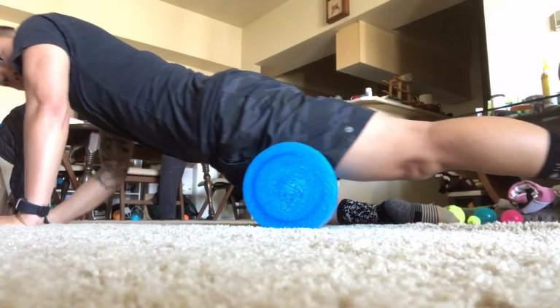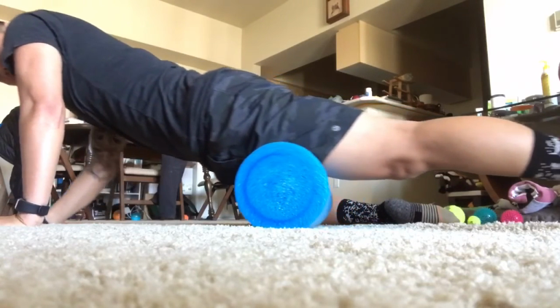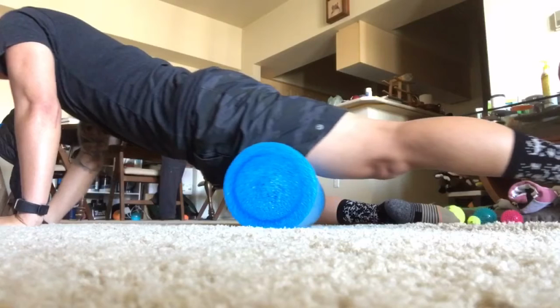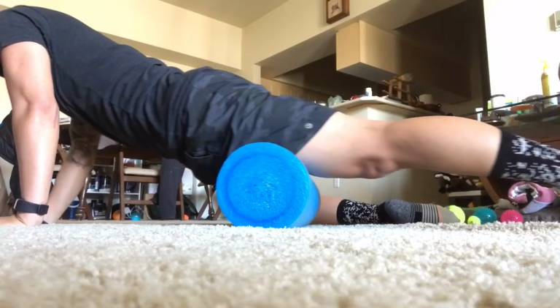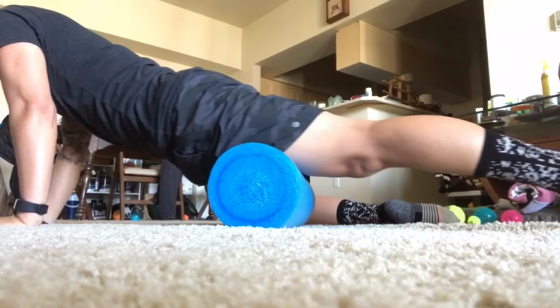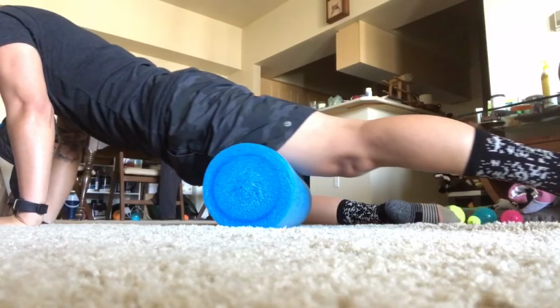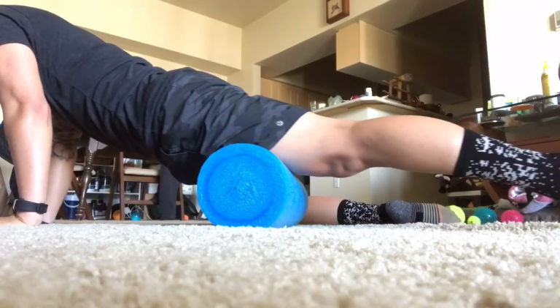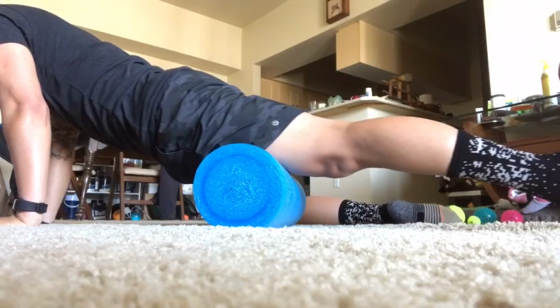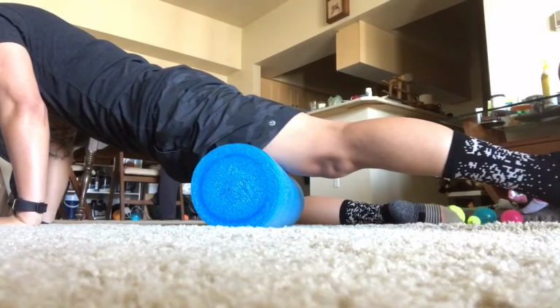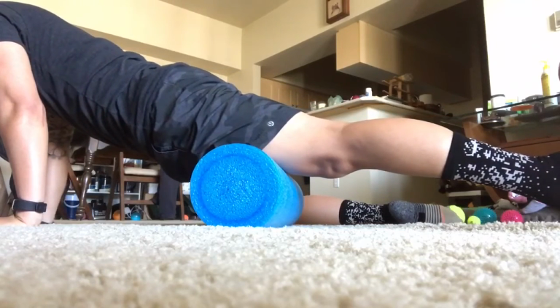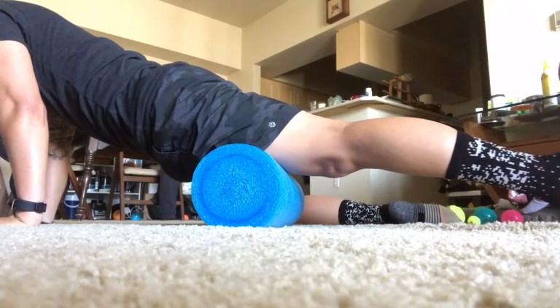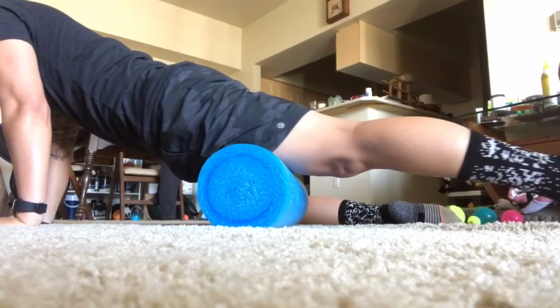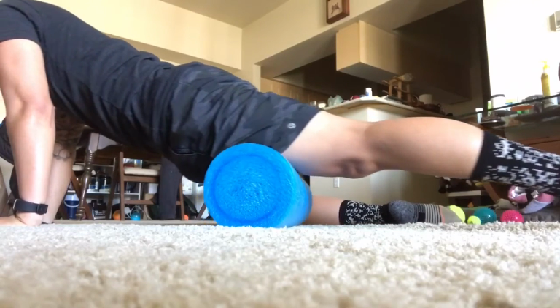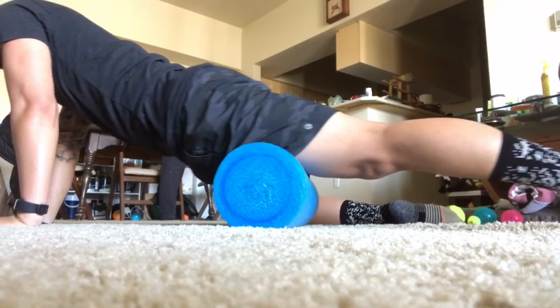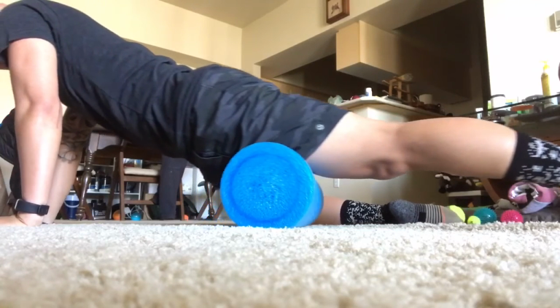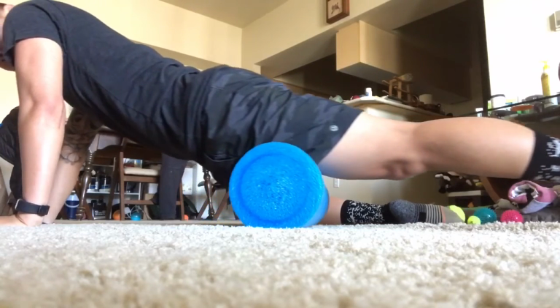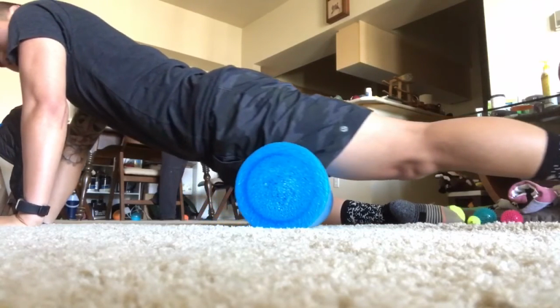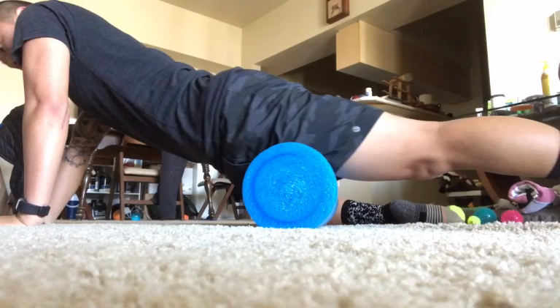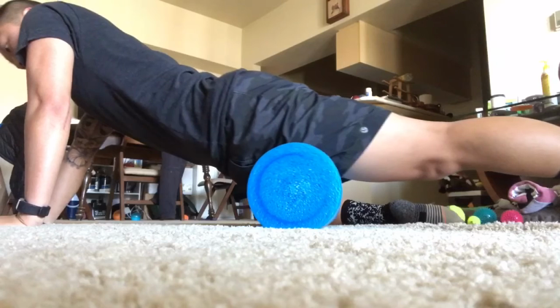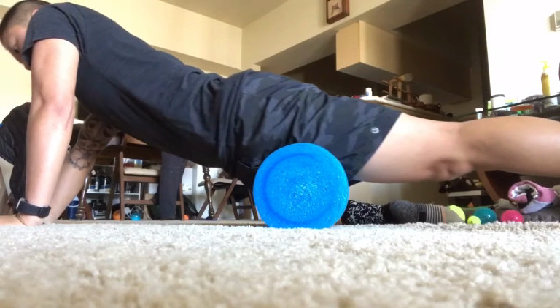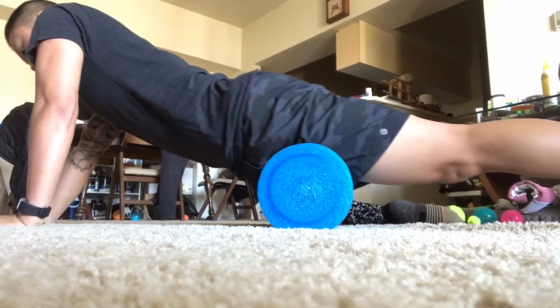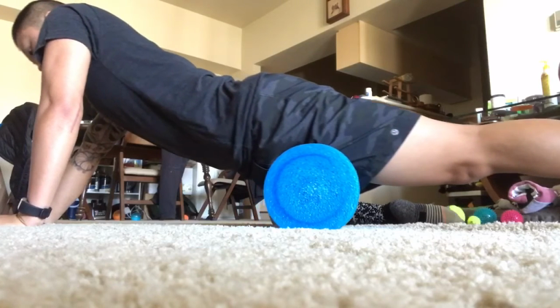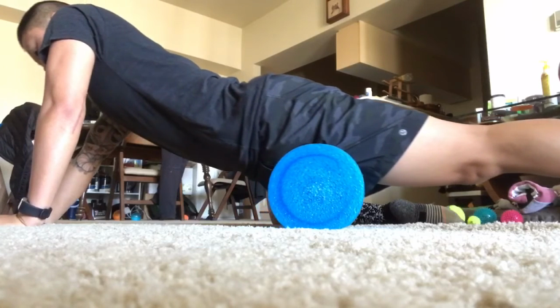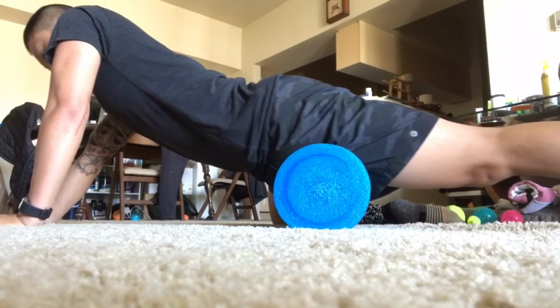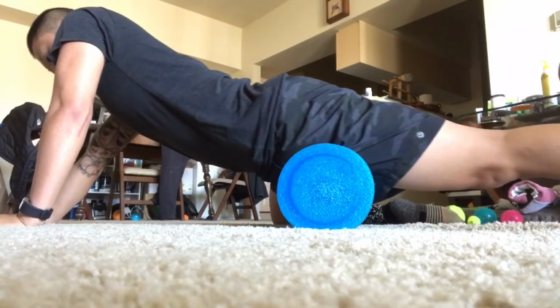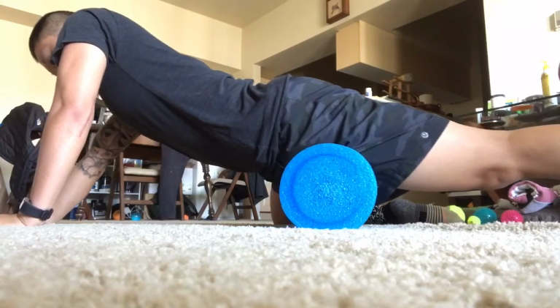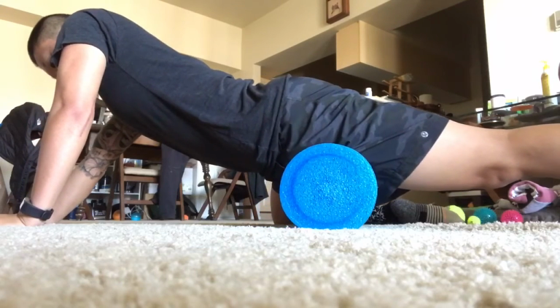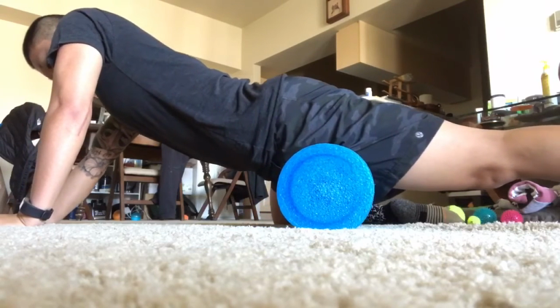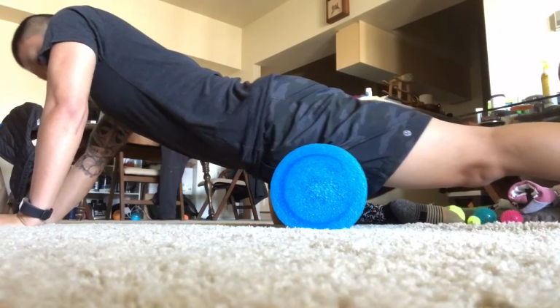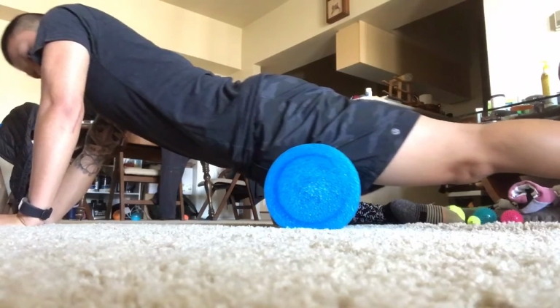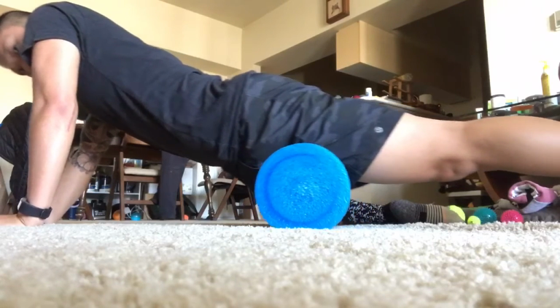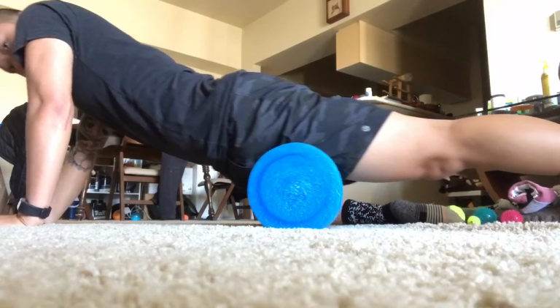Laying face down, we can position the foam roller so that it lines up with our quad and use our arms and supporting leg to sweep the foam roller up and down our quad from hip to knee.